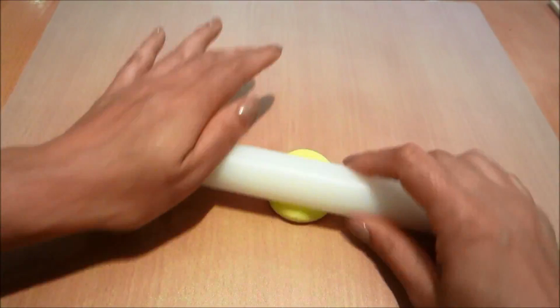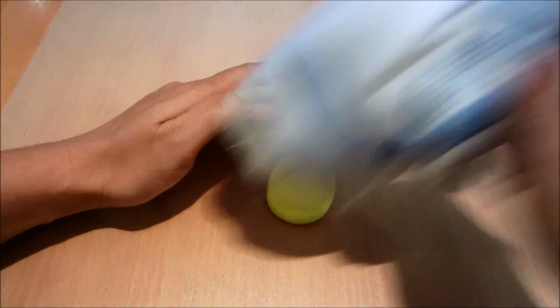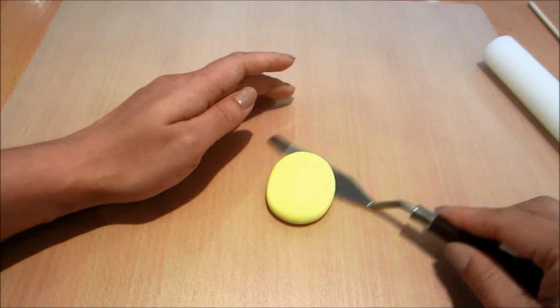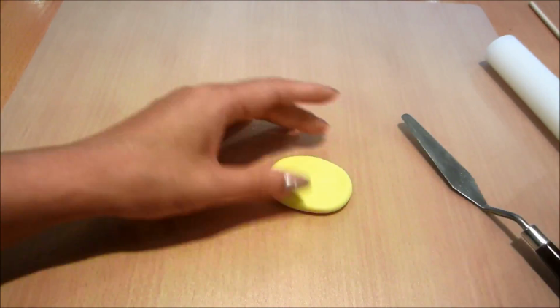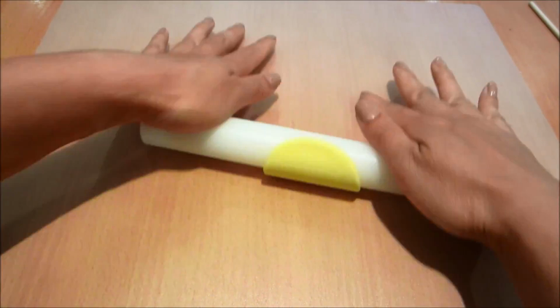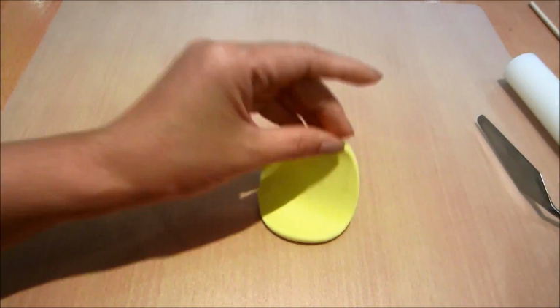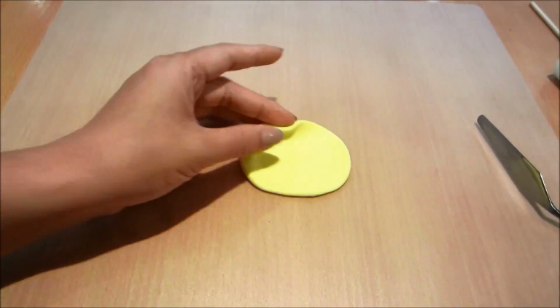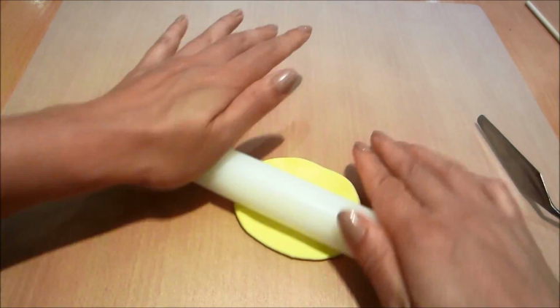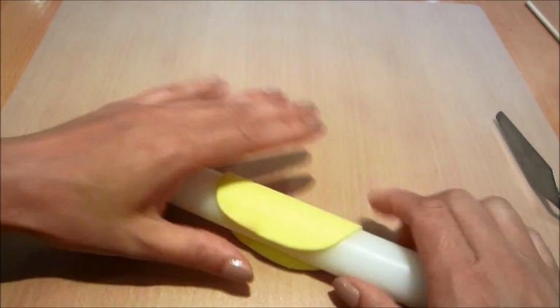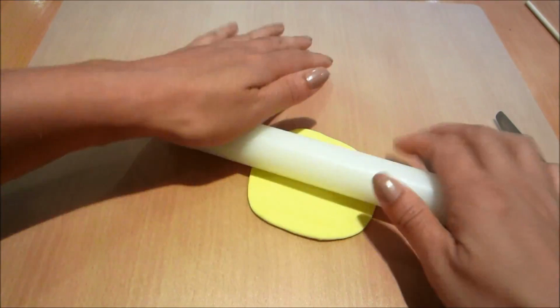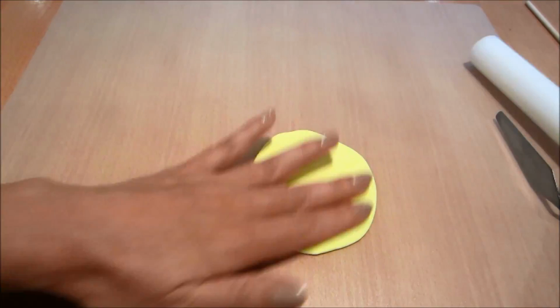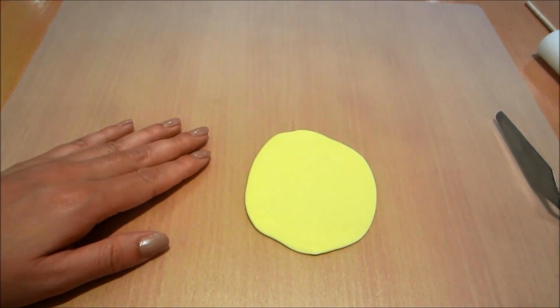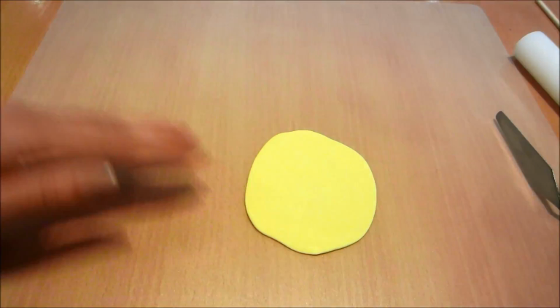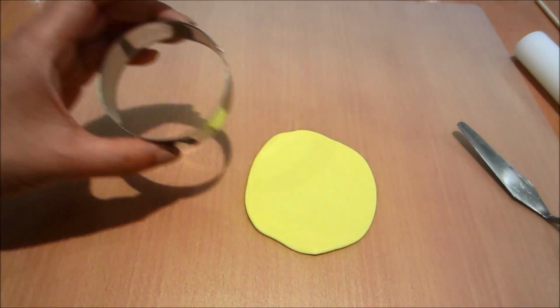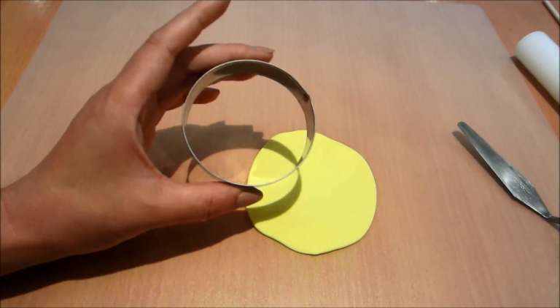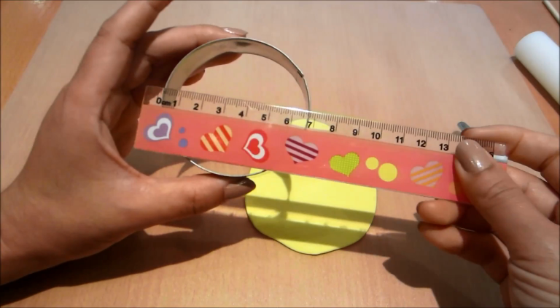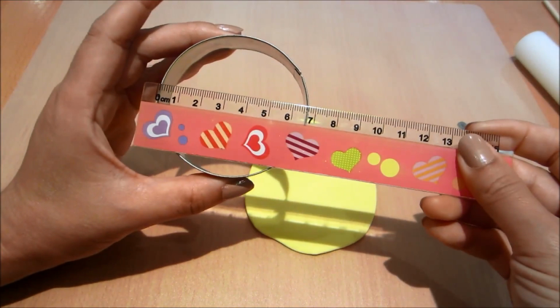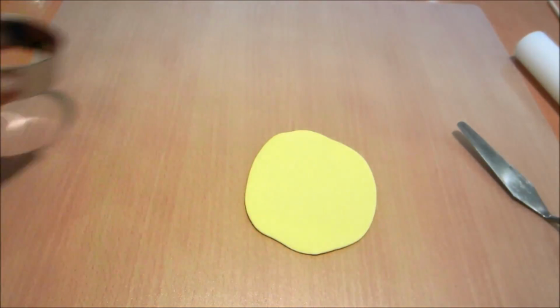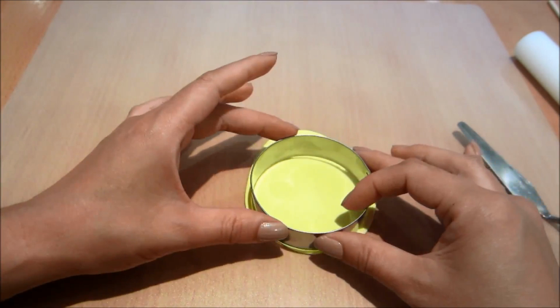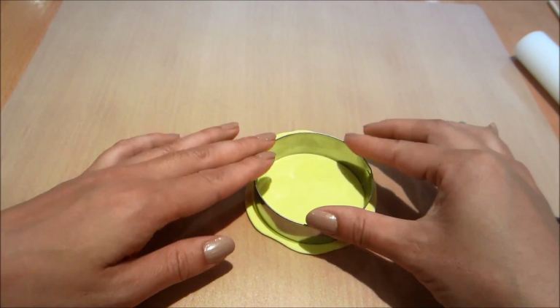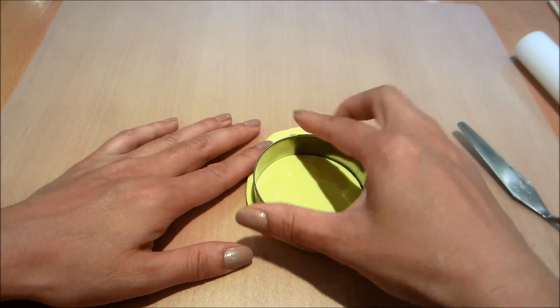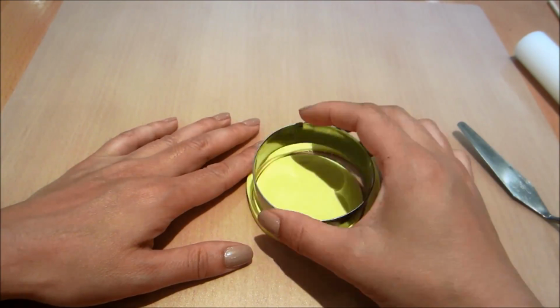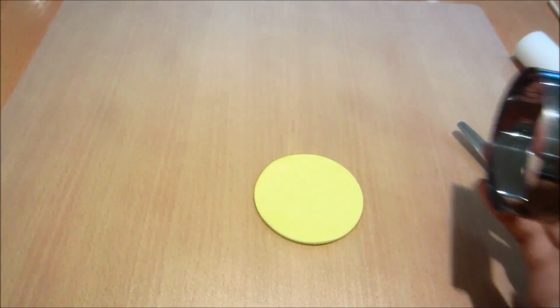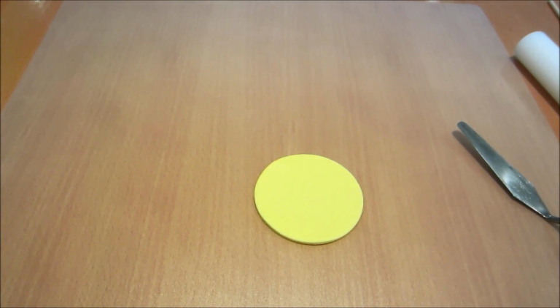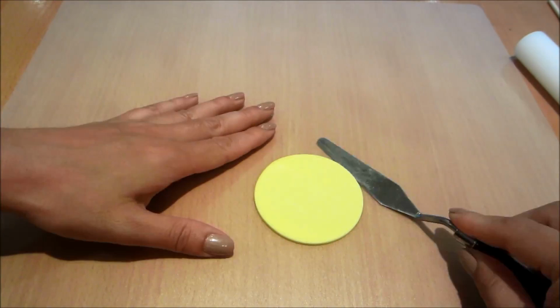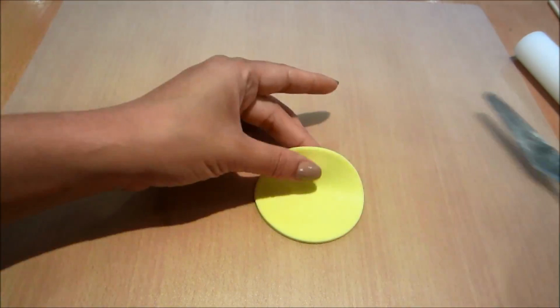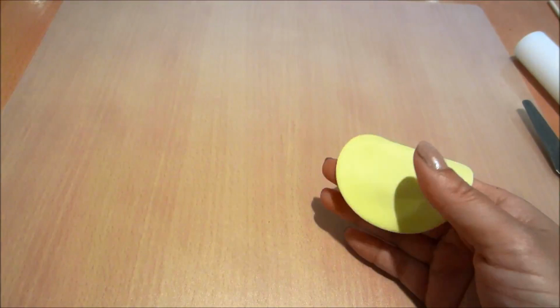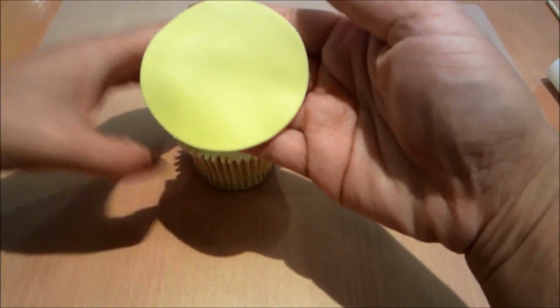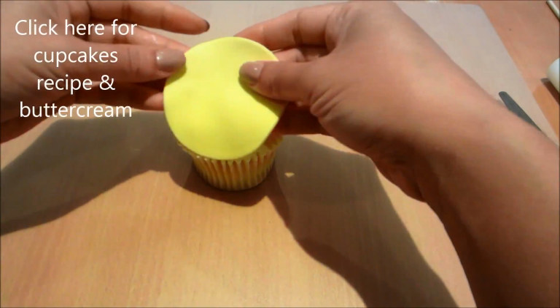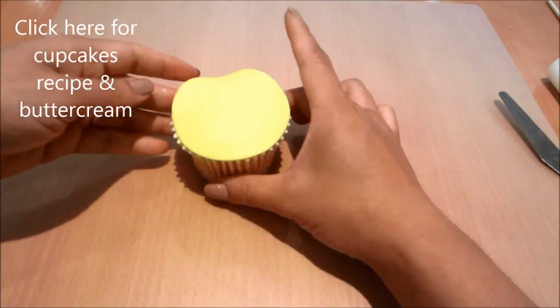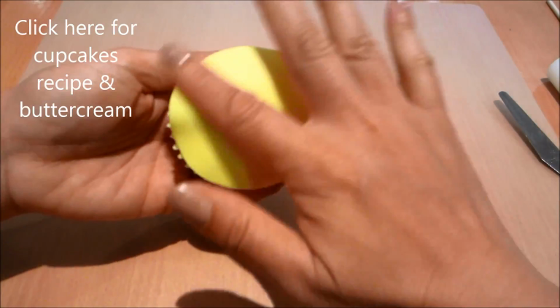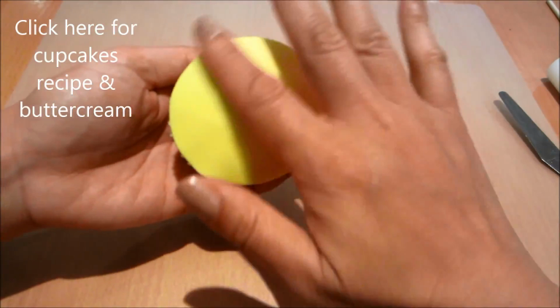Now rolling out some yellow colored fondant. I'm using a circle cutter to cut out a disc of fondant and then placing it on top of my cupcake.